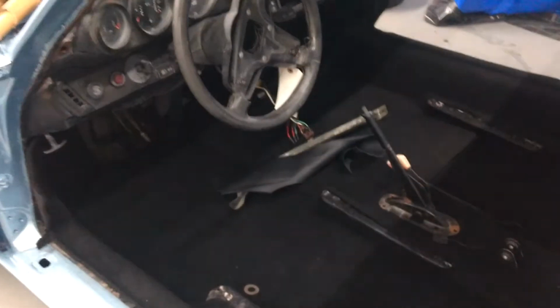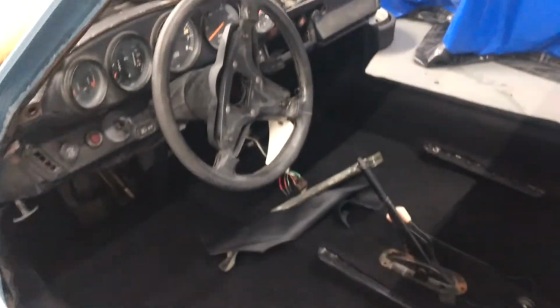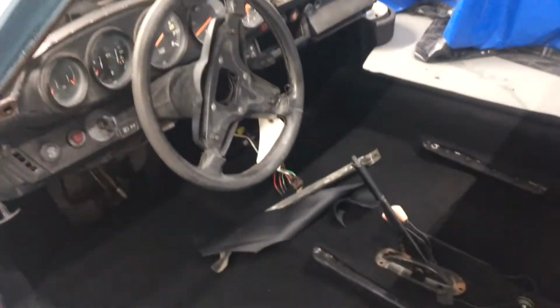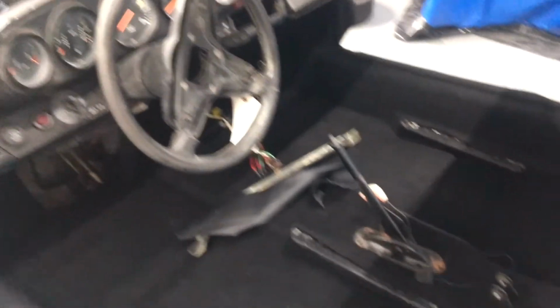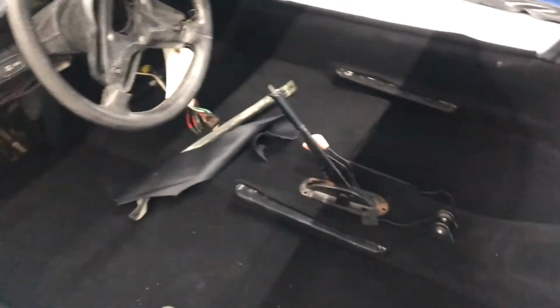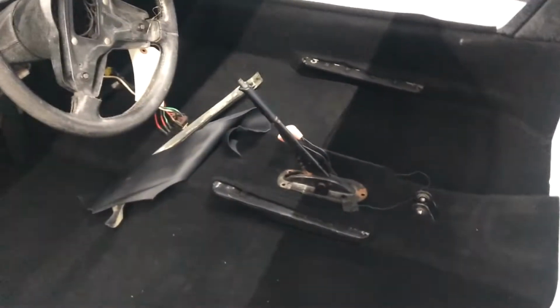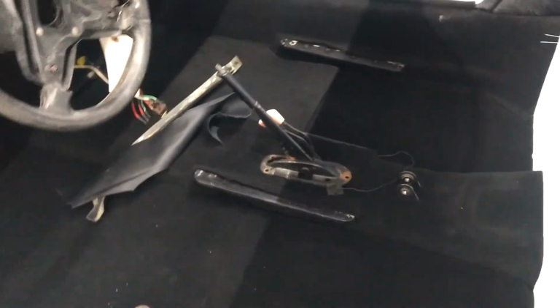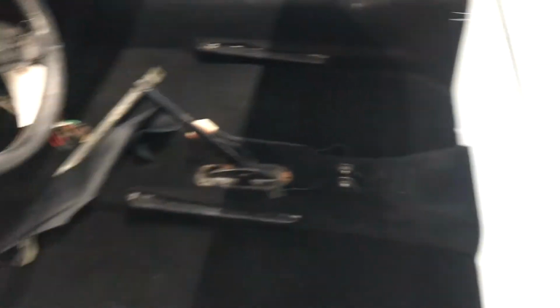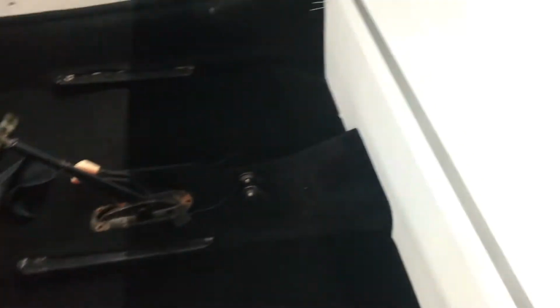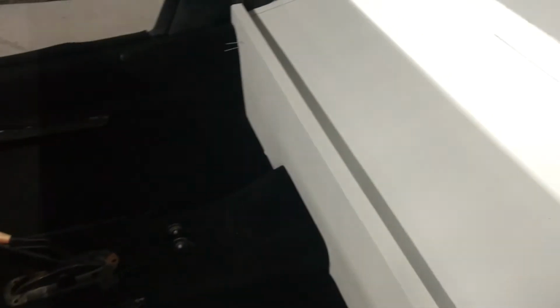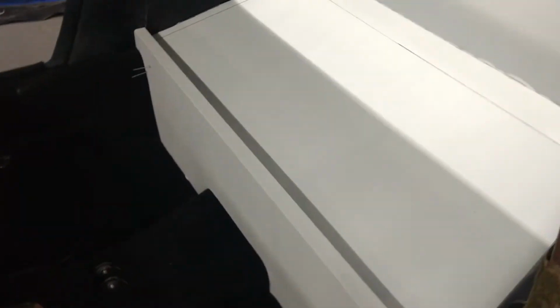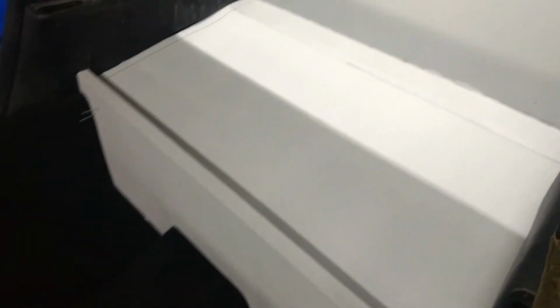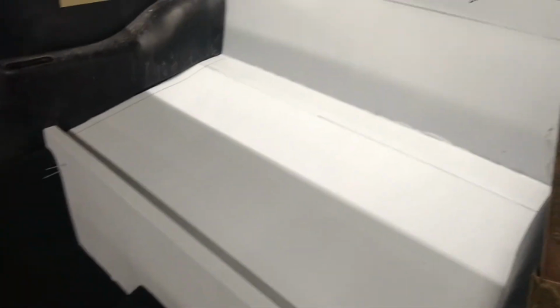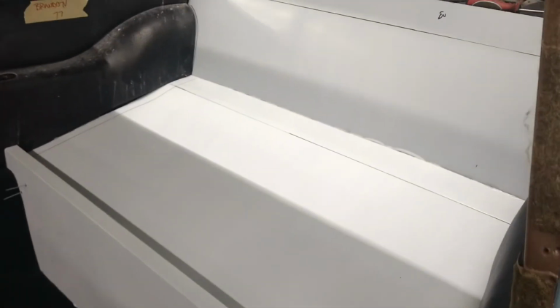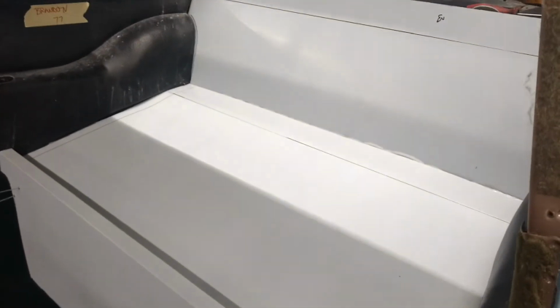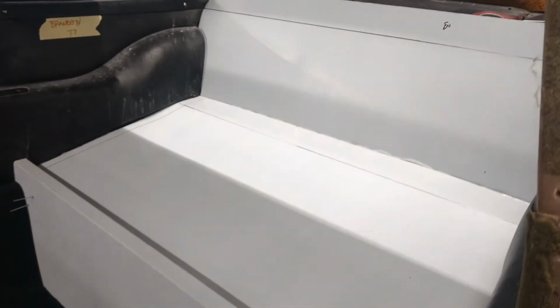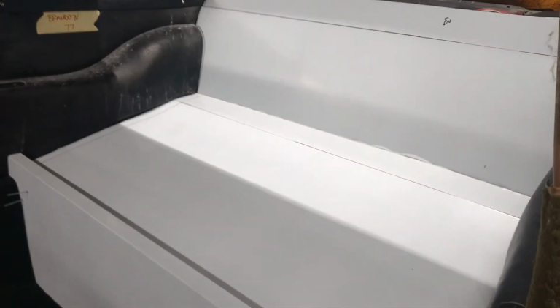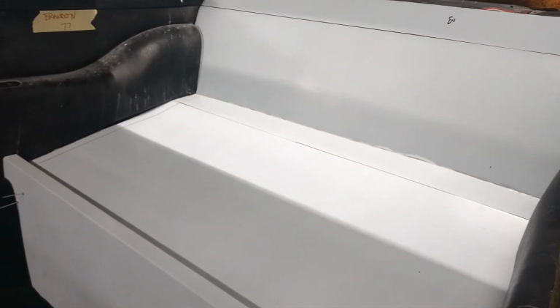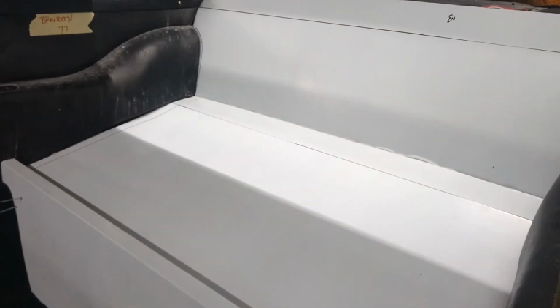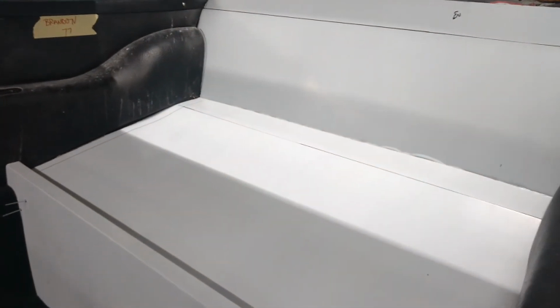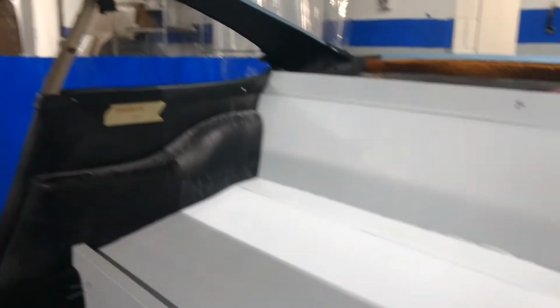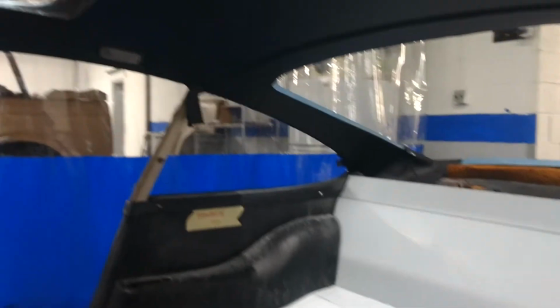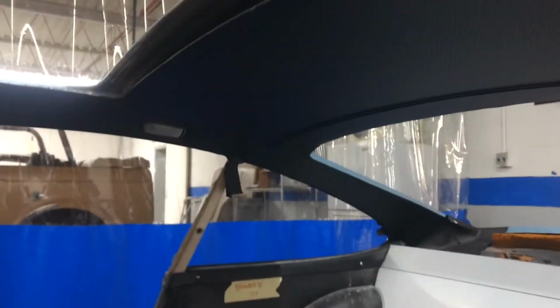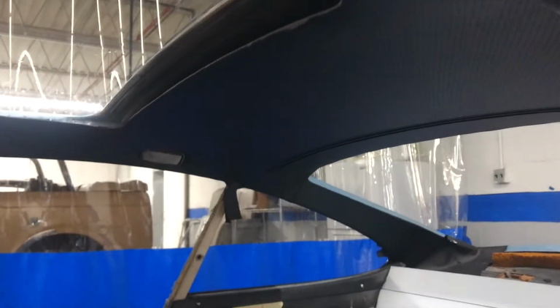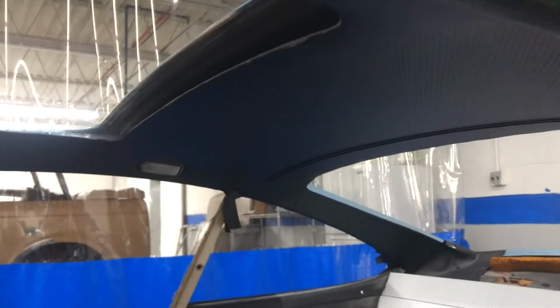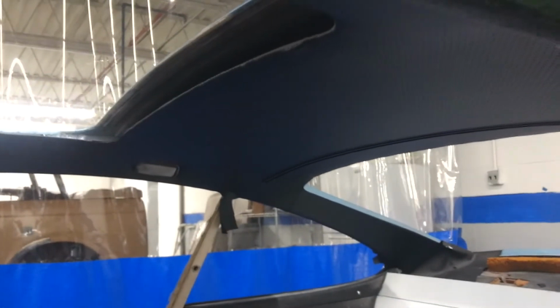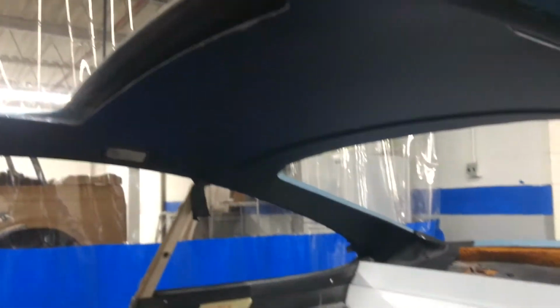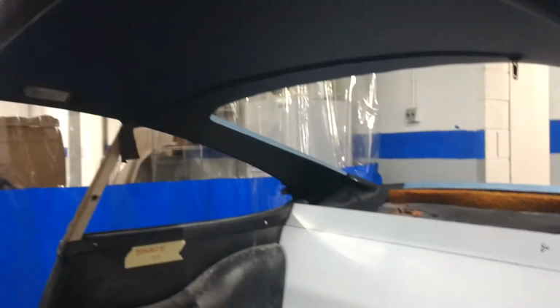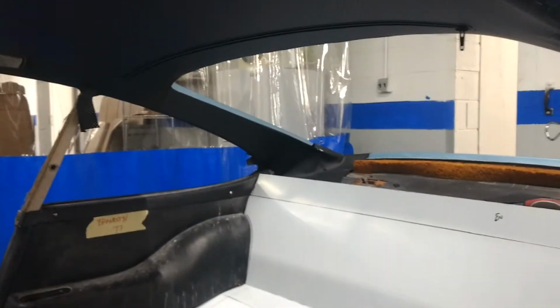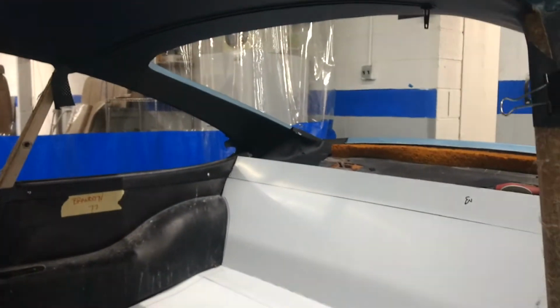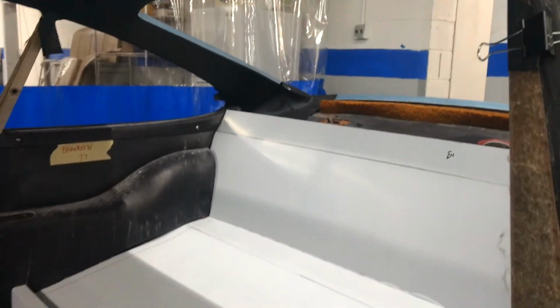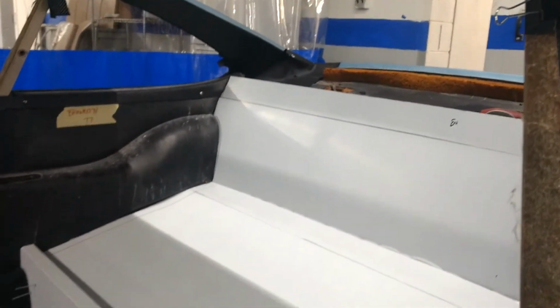We're working on the interior now. We're going to be having a black carpeted interior. We are also putting in a custom rear shelf to replace the rear jump seats, as well as doing a black headliner. So the project's coming along real nicely.